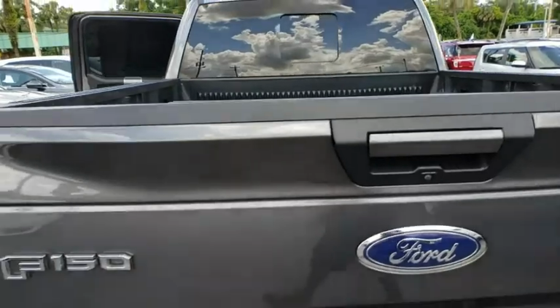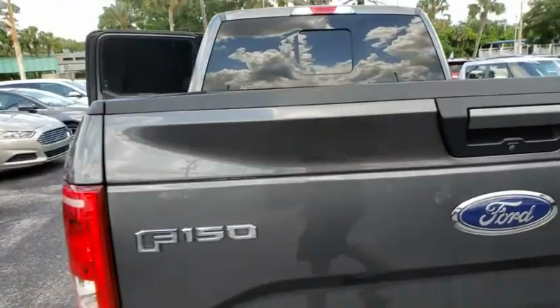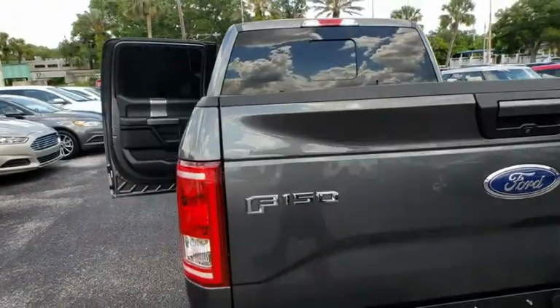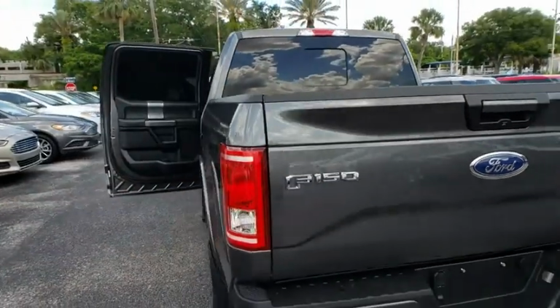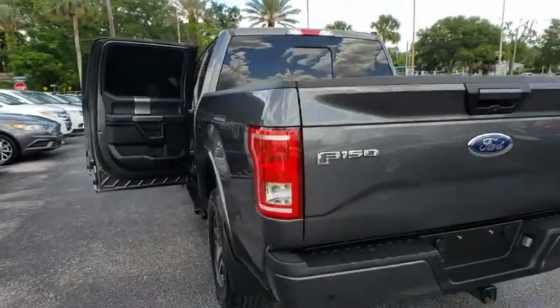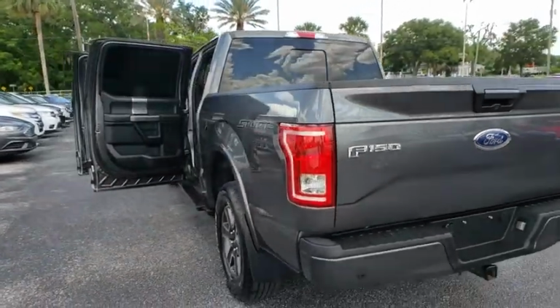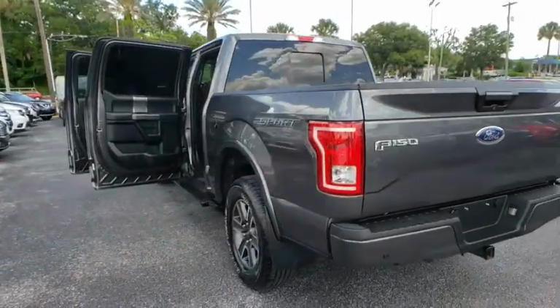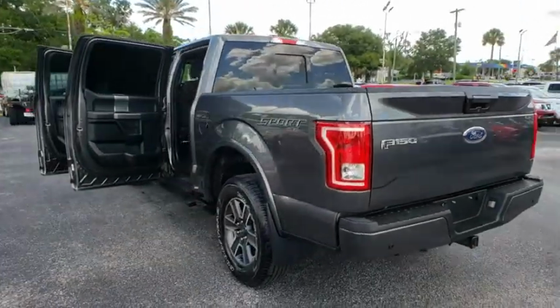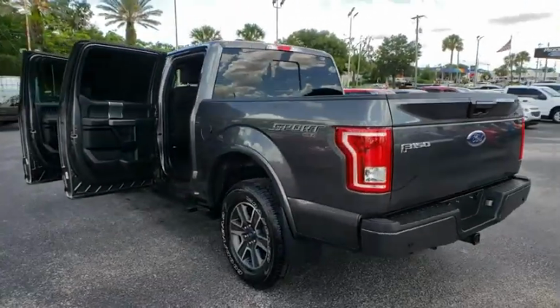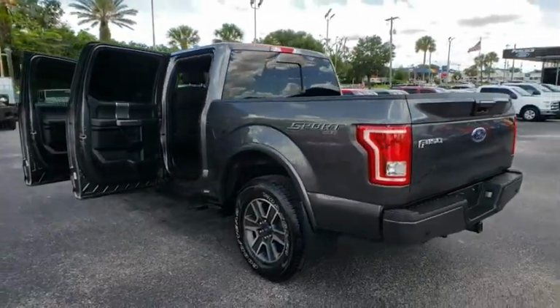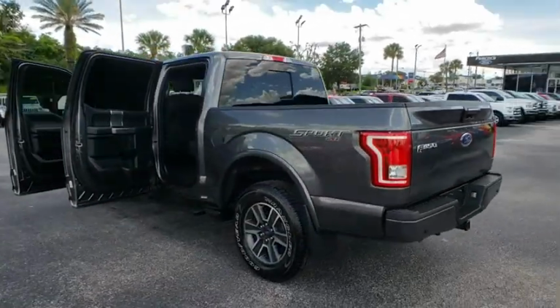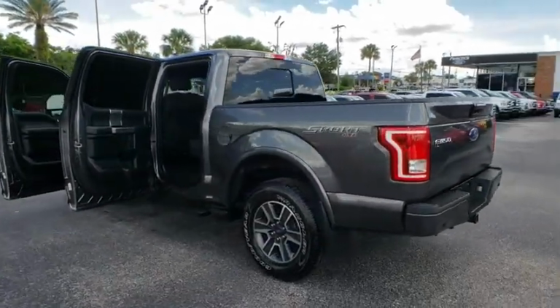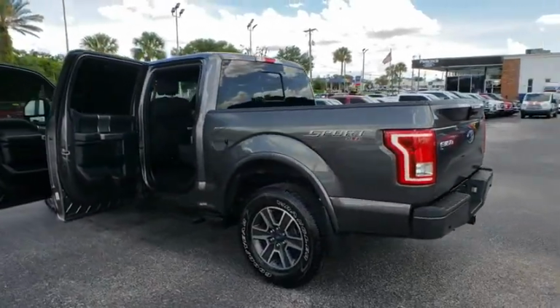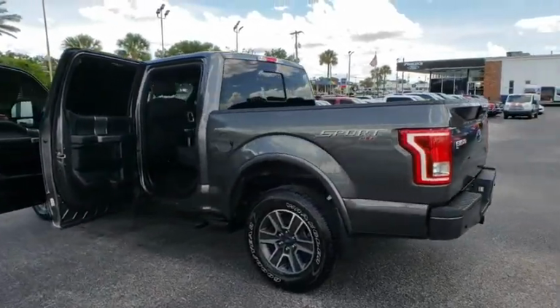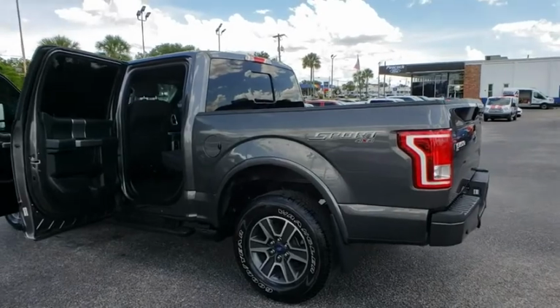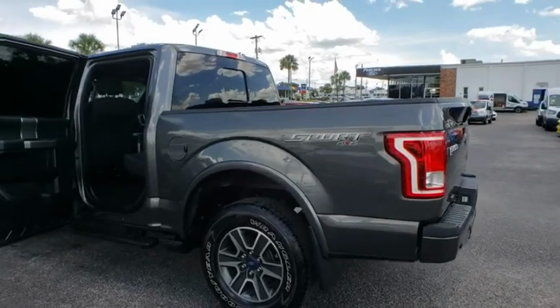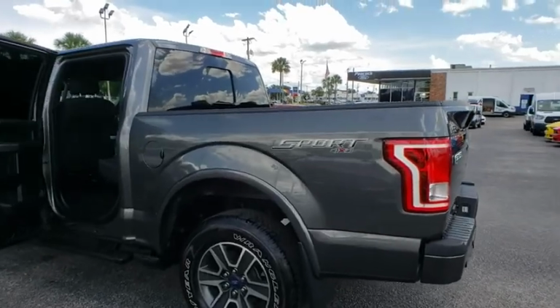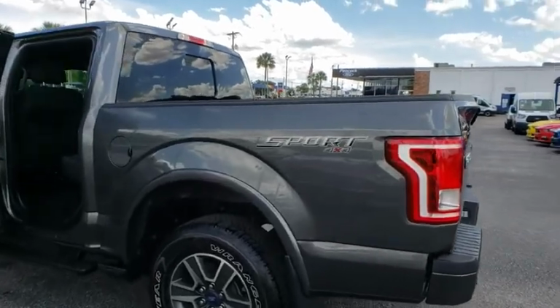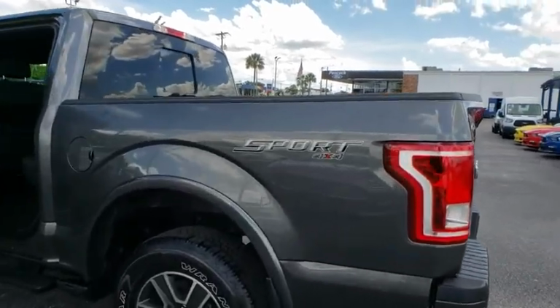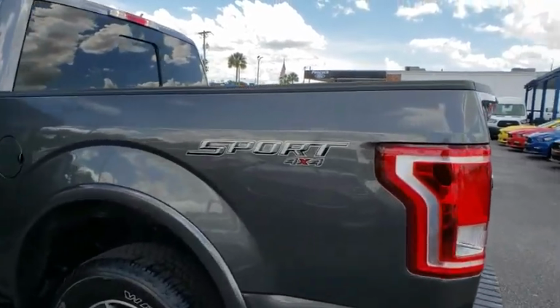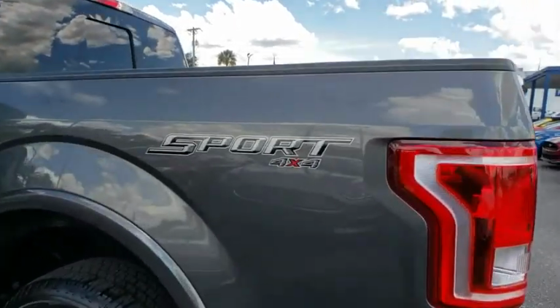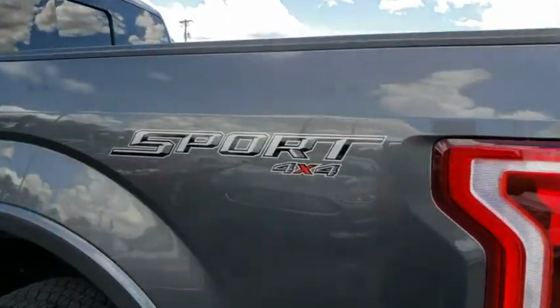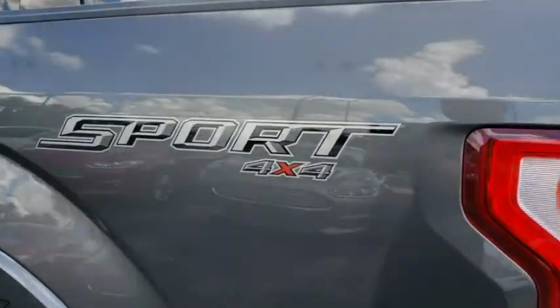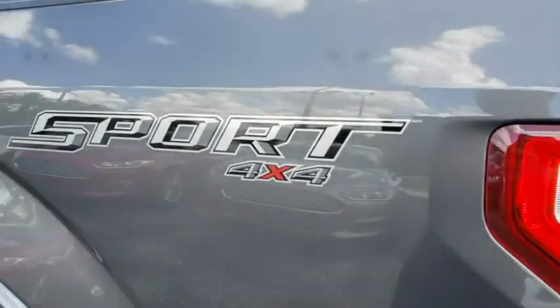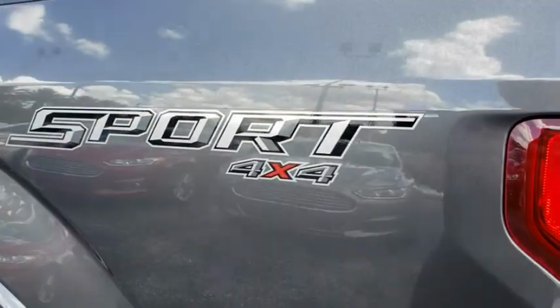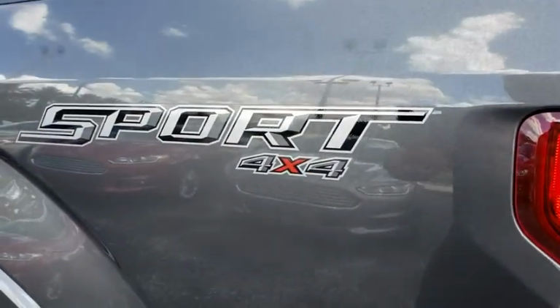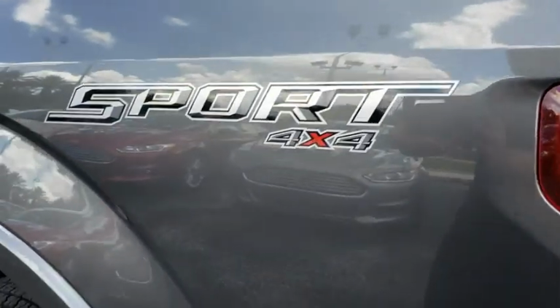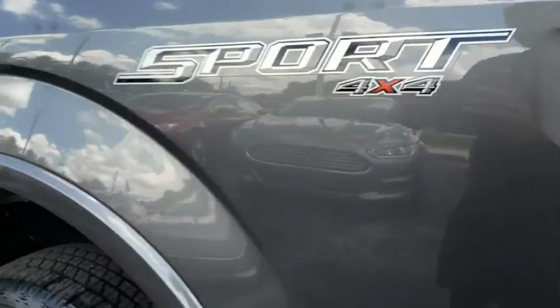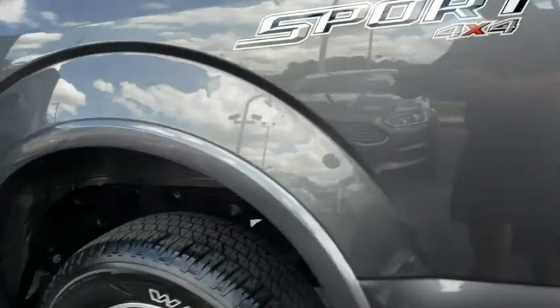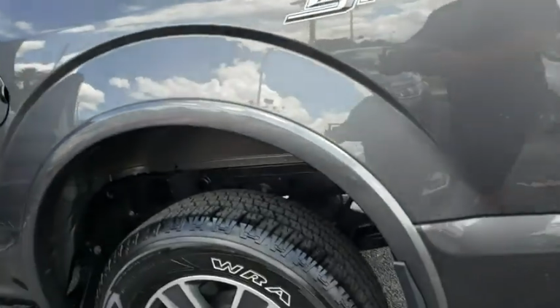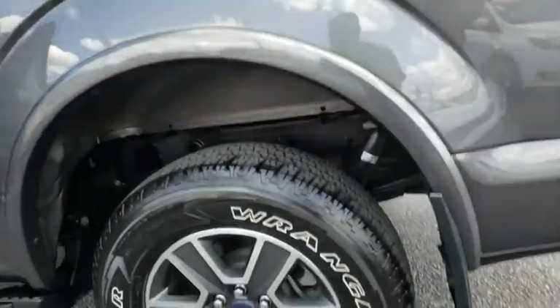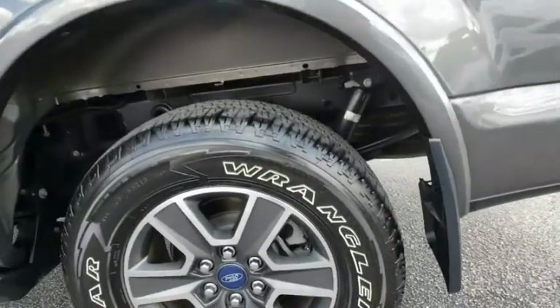Rear window defroster, heated front seats, fog lights, power windows, electronic stability control, compass, security system, remote keyless entry, tachometer, panic alarm, brake assist.